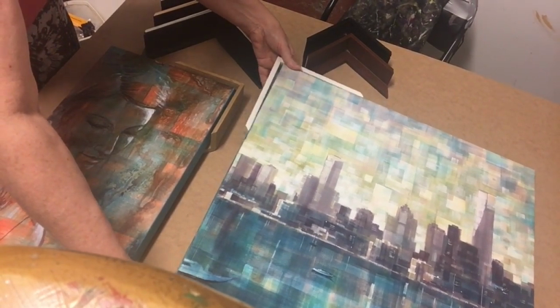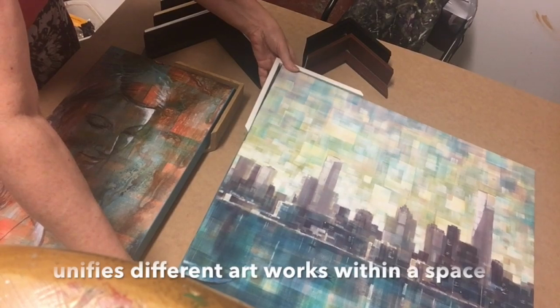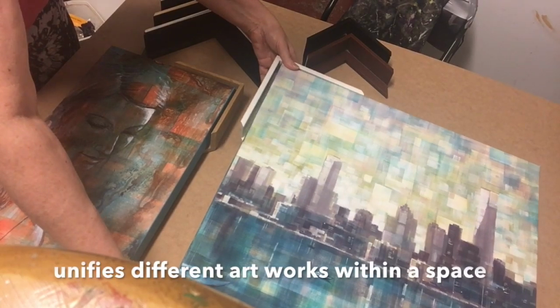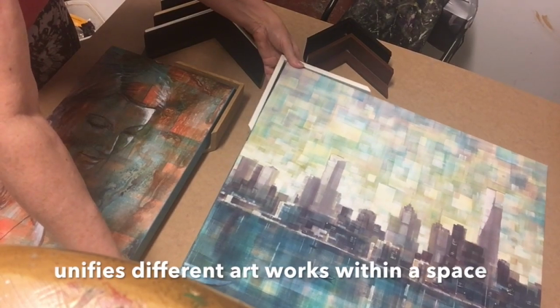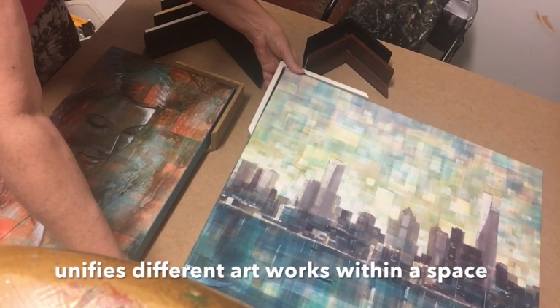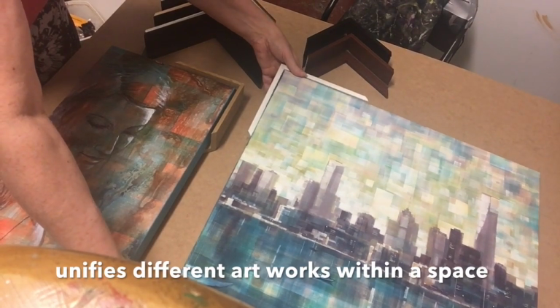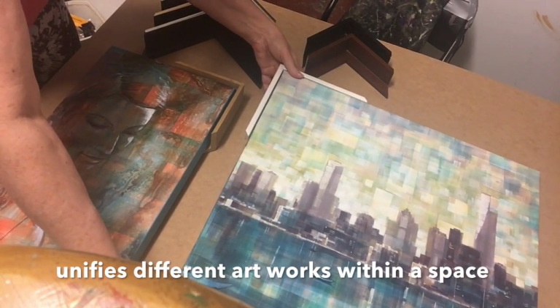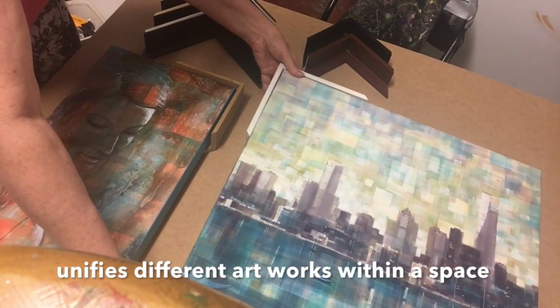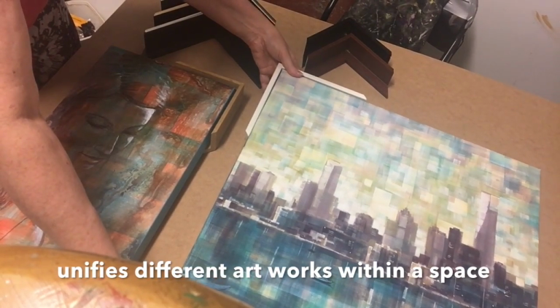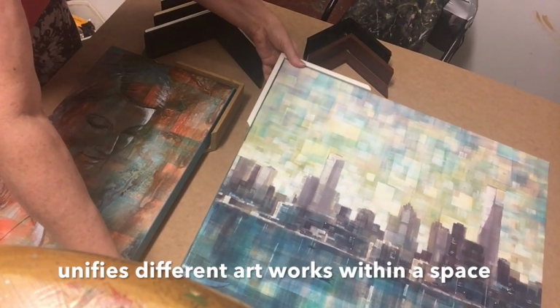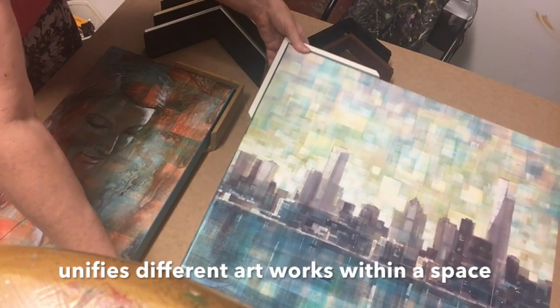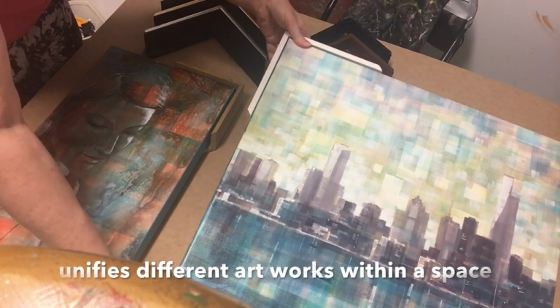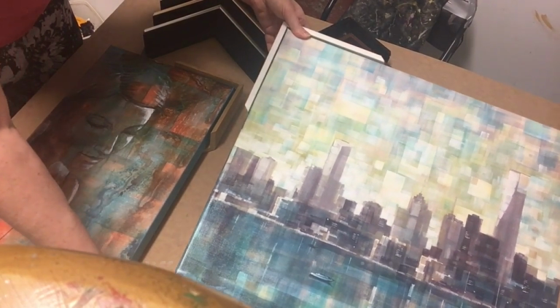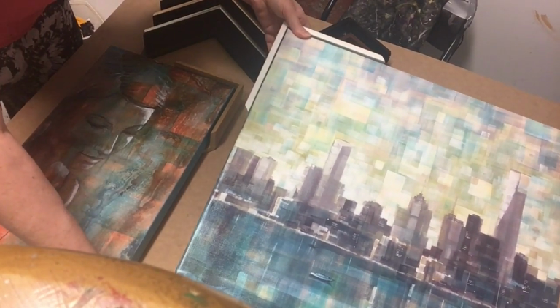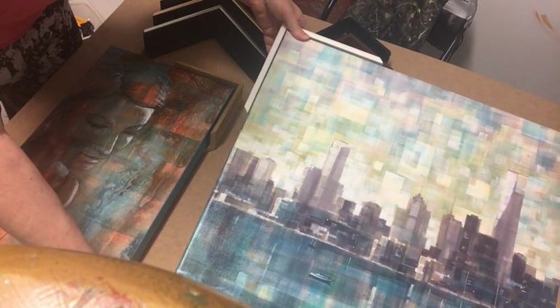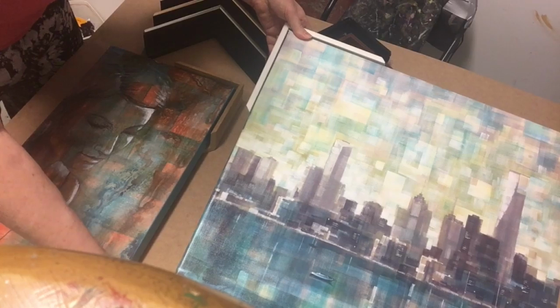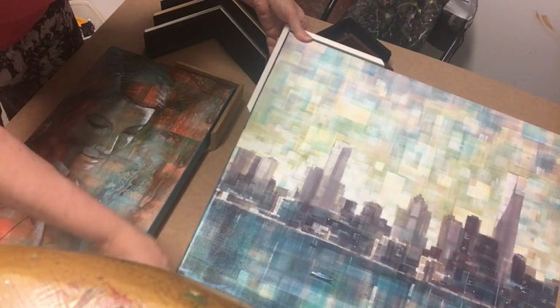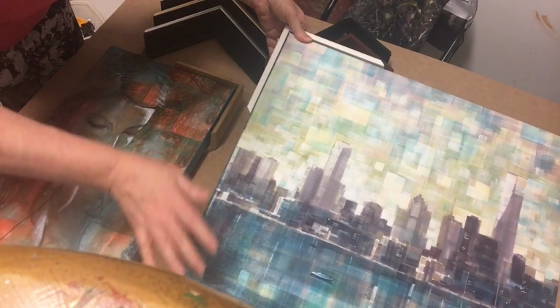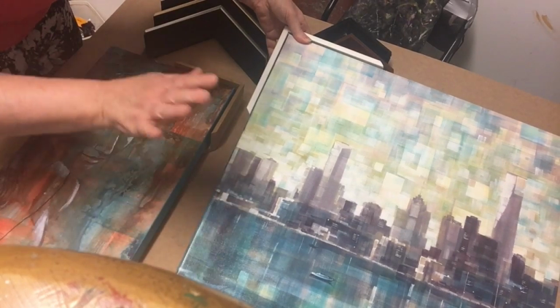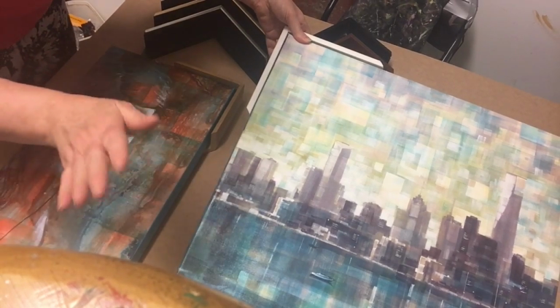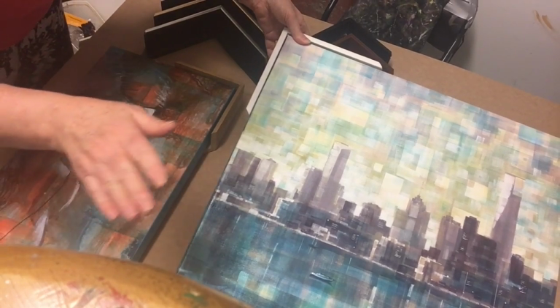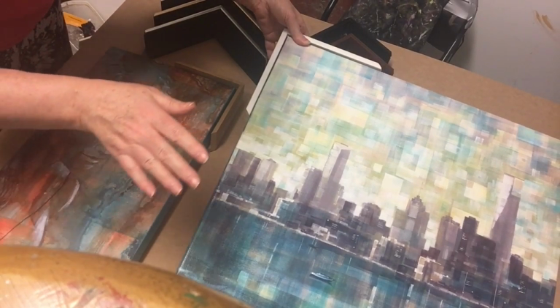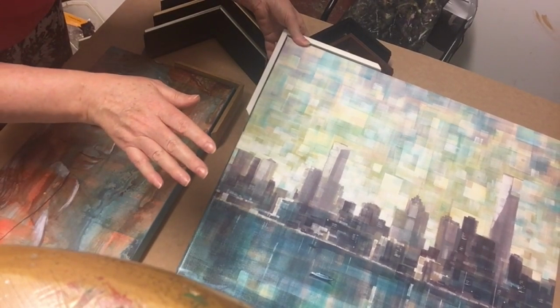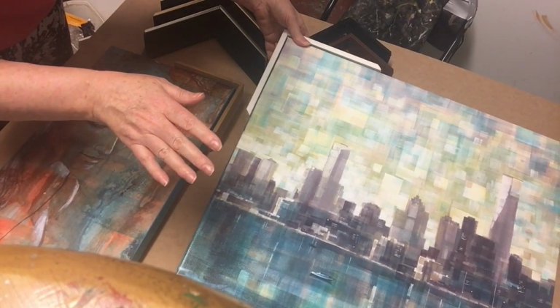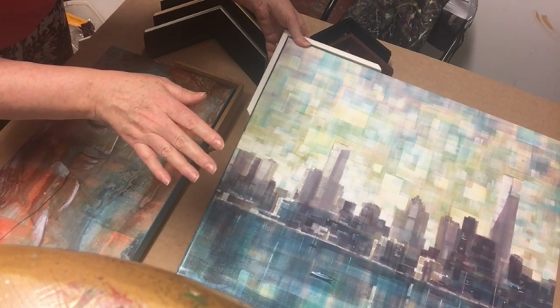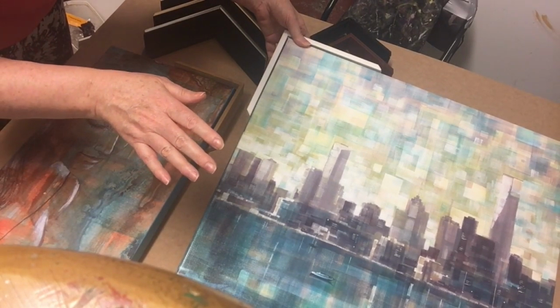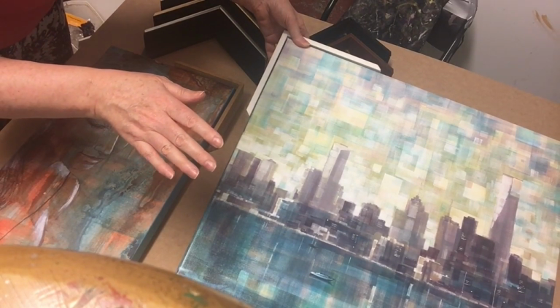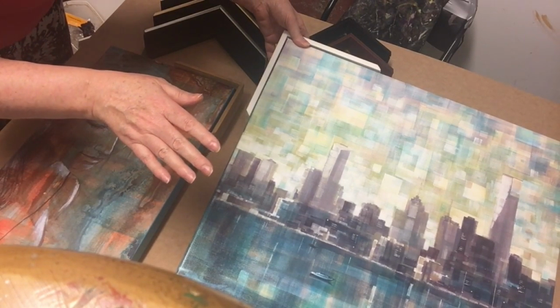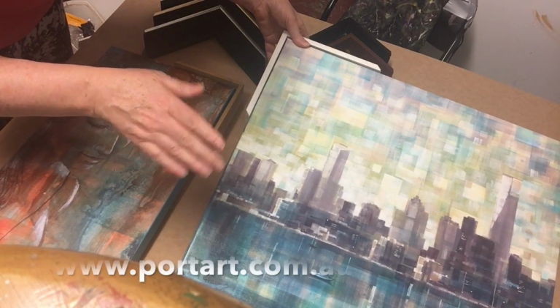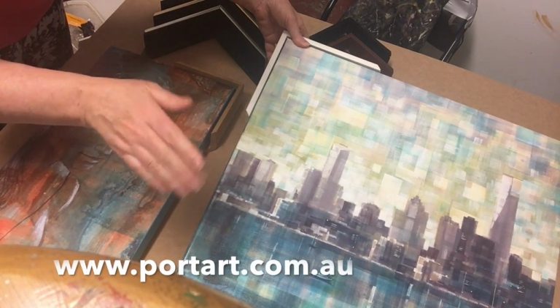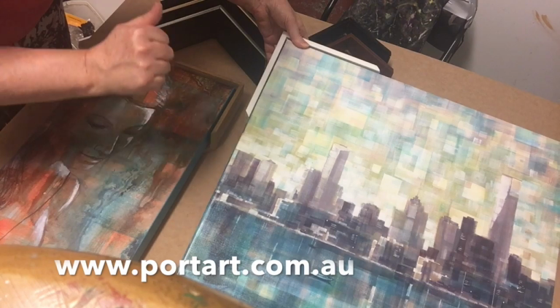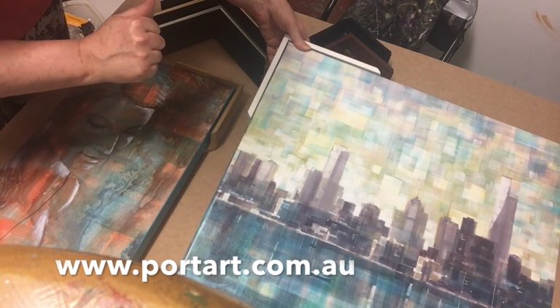What we can do to tie them into your decor is add a floating frame, which sits sort of like a shell around the canvas. I could put some pictures of rooms in here to show what it looks like — you'll see more on our website.